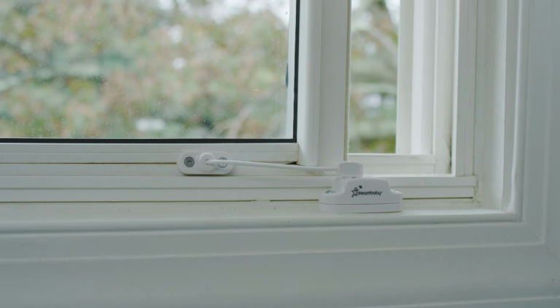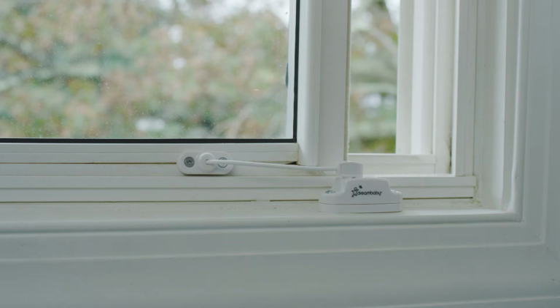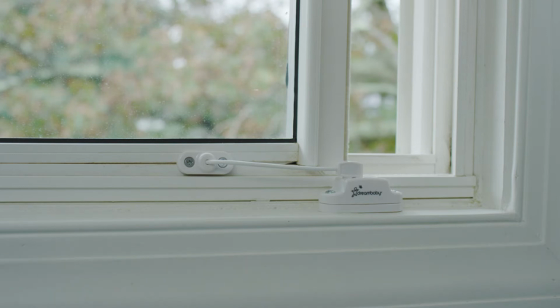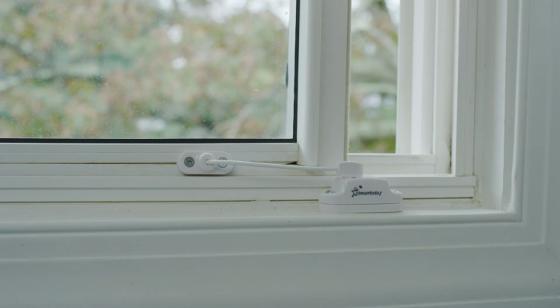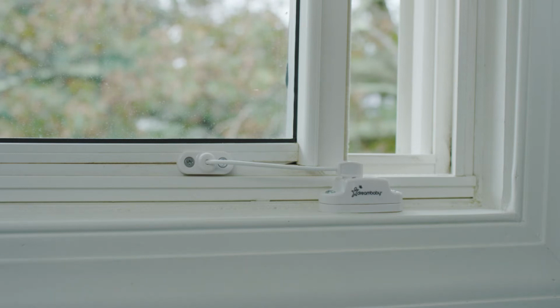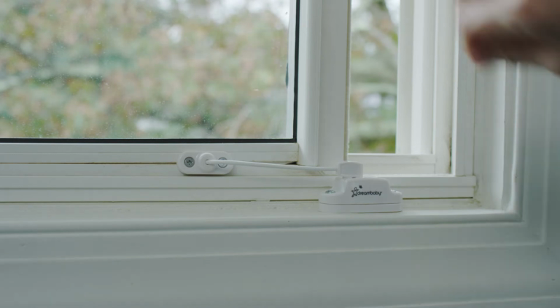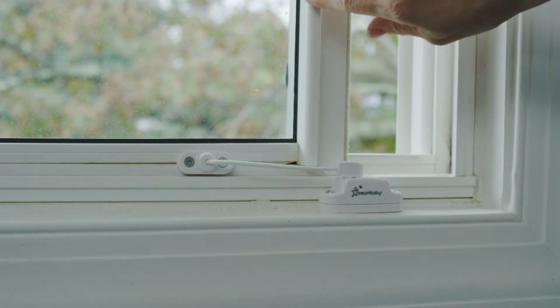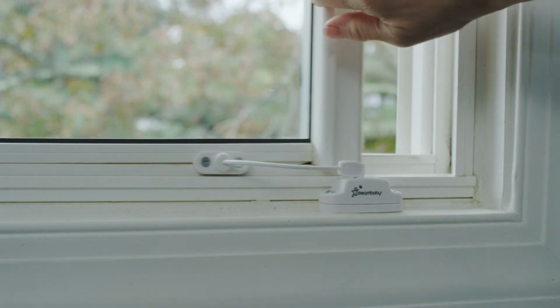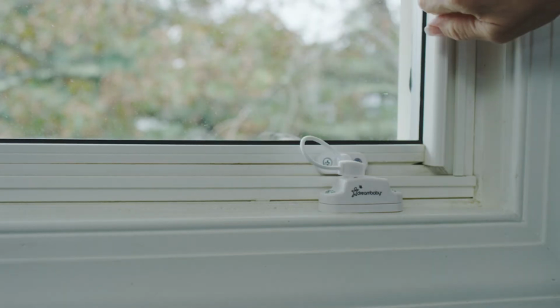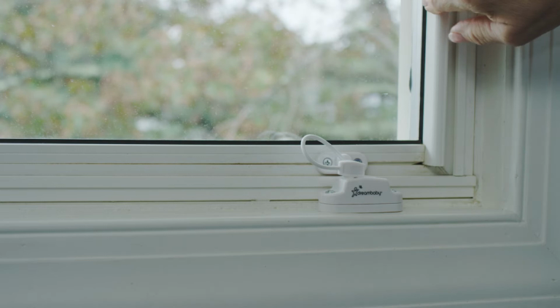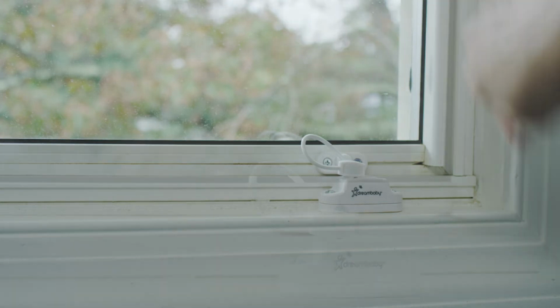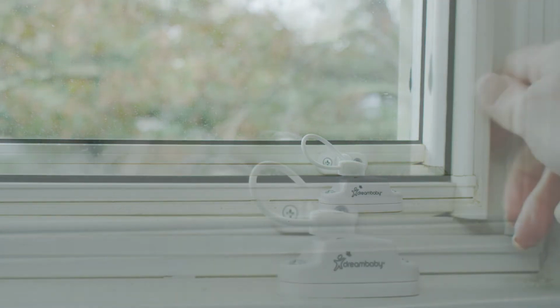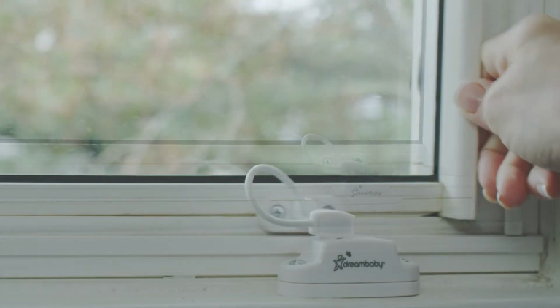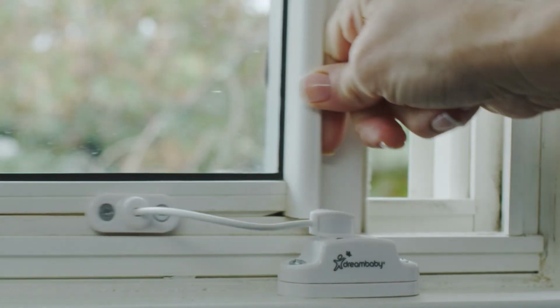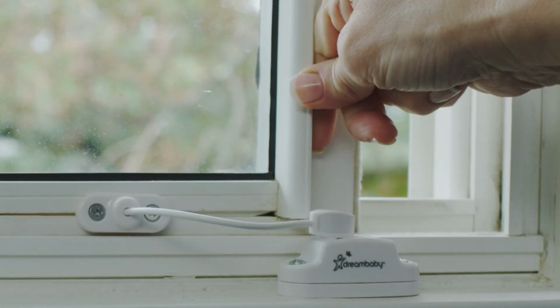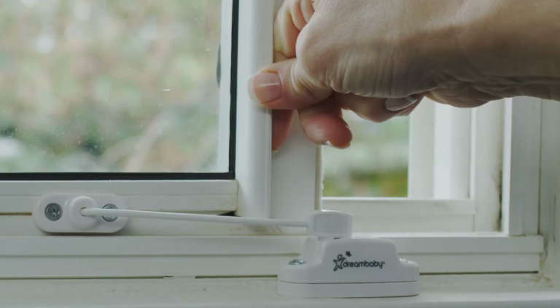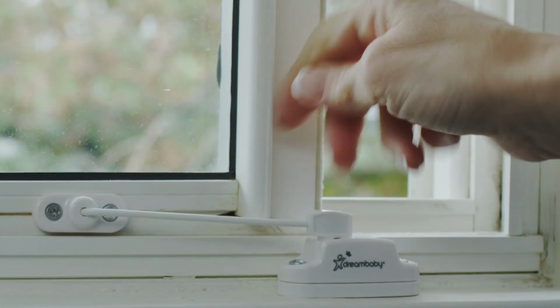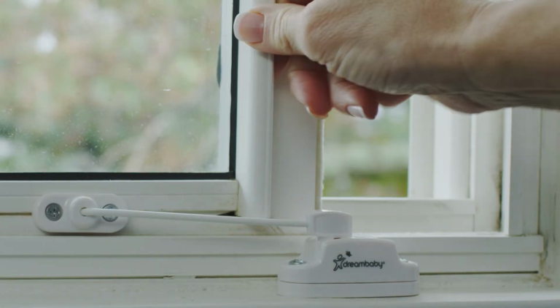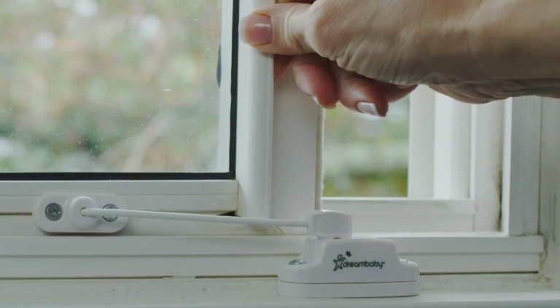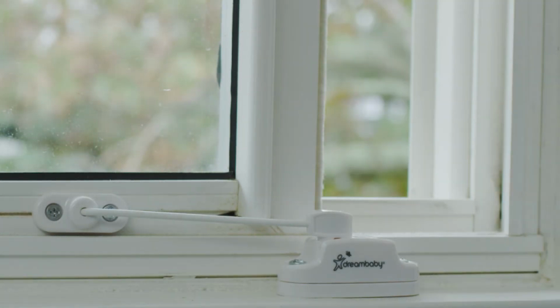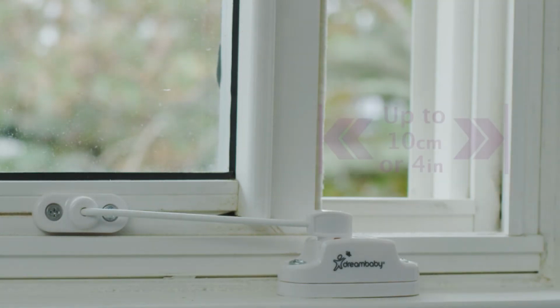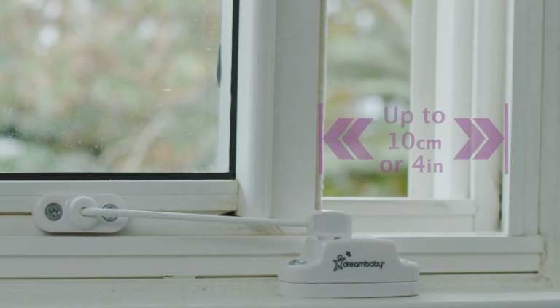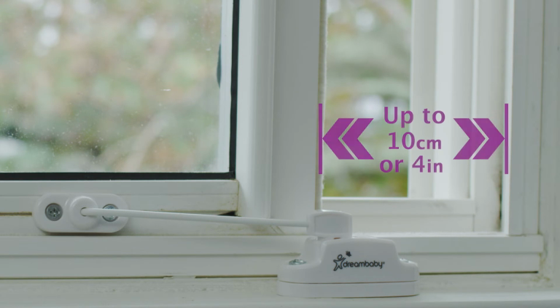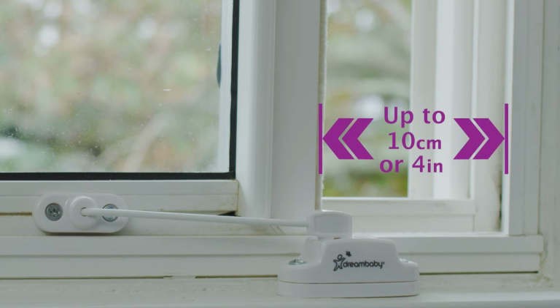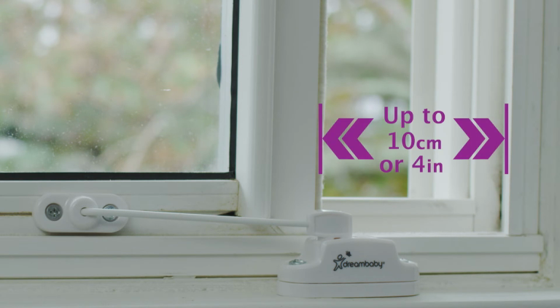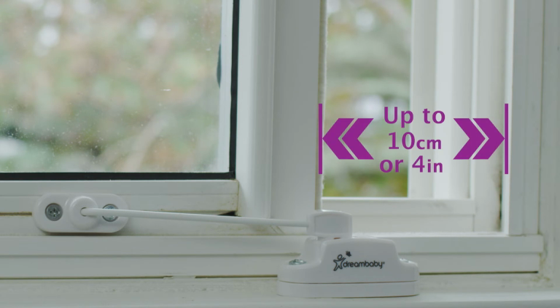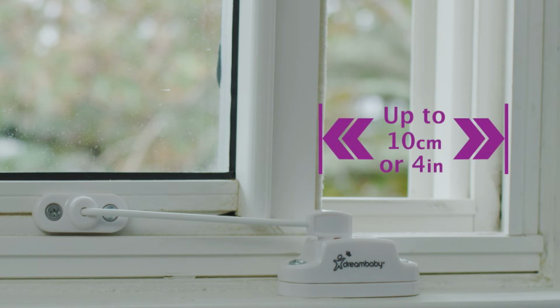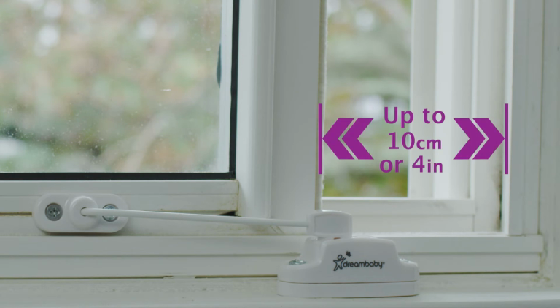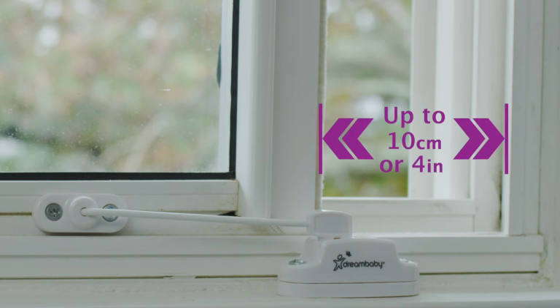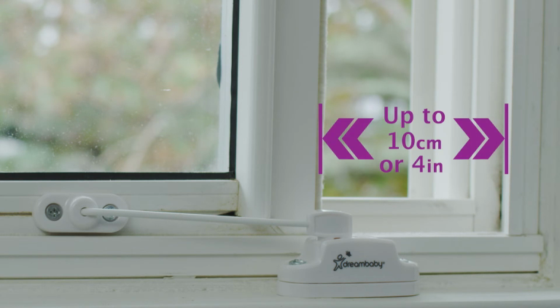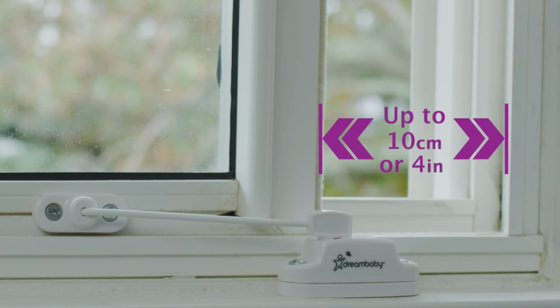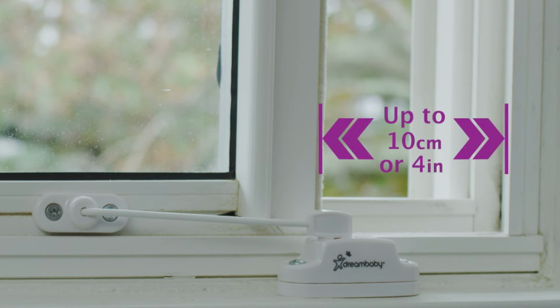Window locks are an essential part of any home safety. The Breeze Lock allows for fresh air flow while safely limiting a window opening to a secure distance of 10 centimeters or 4 inches.